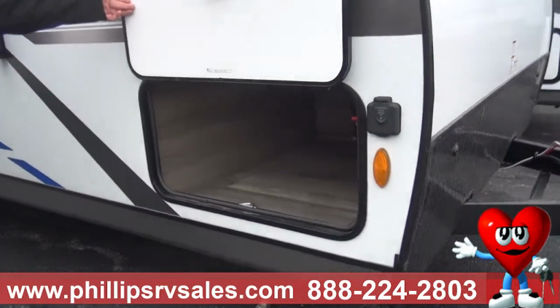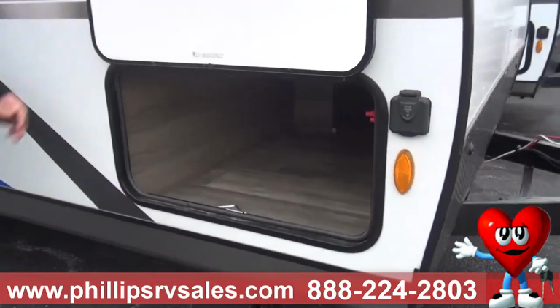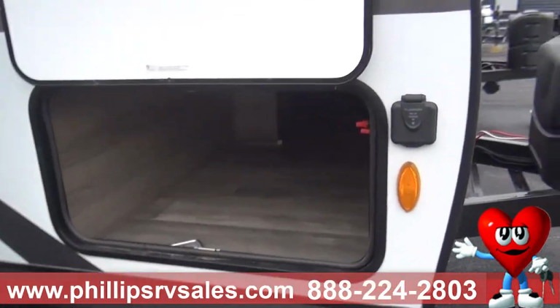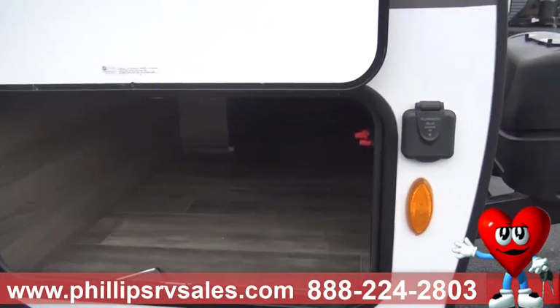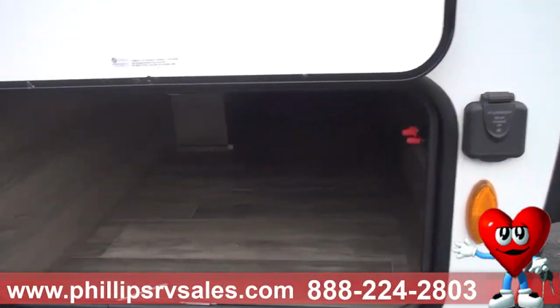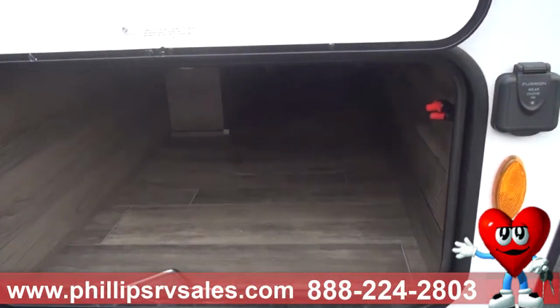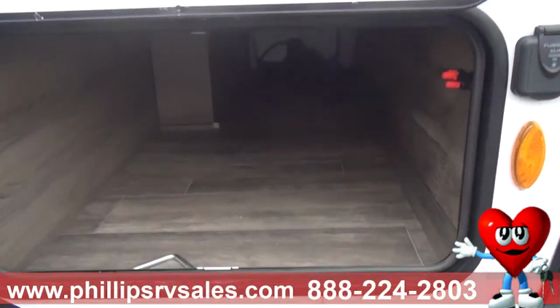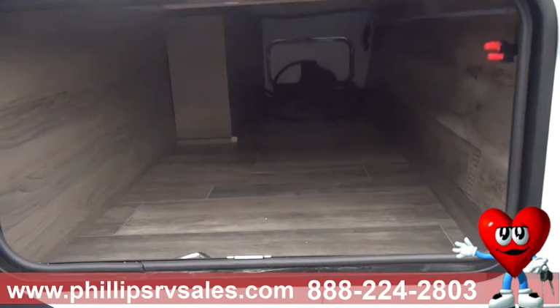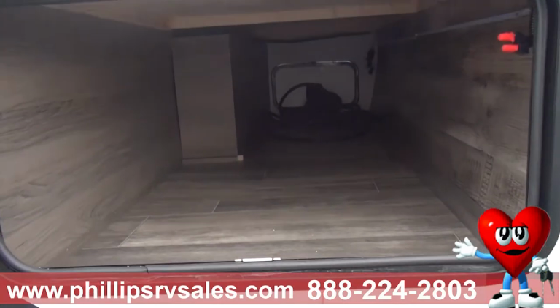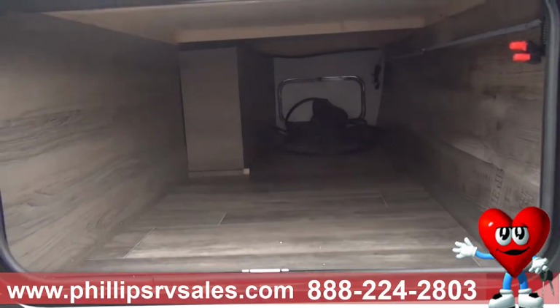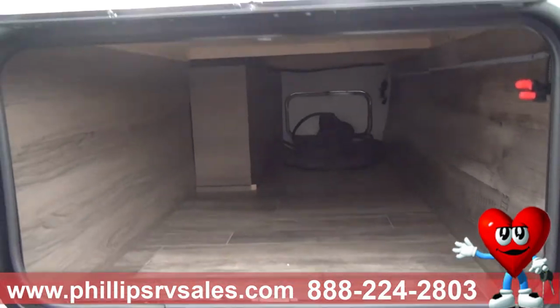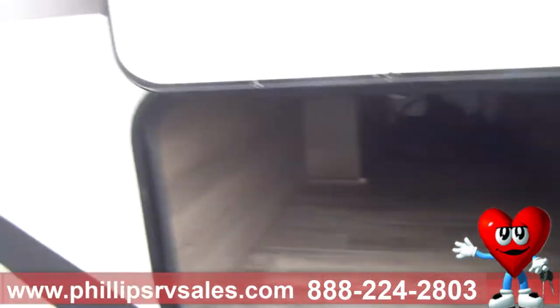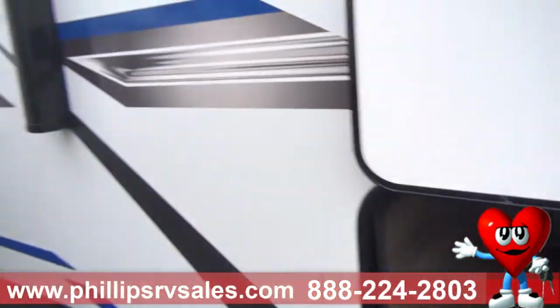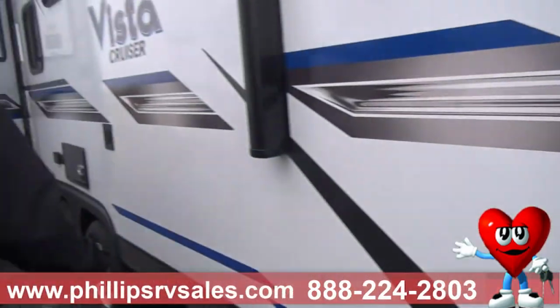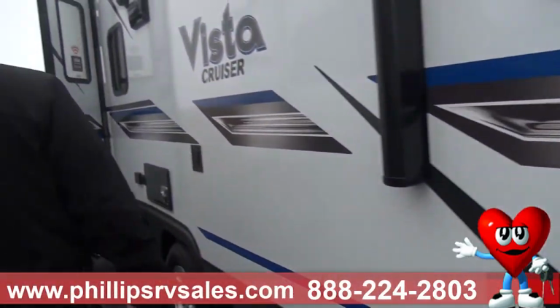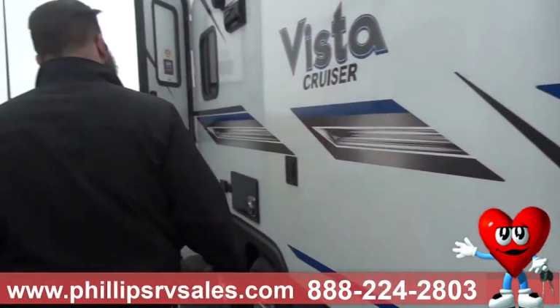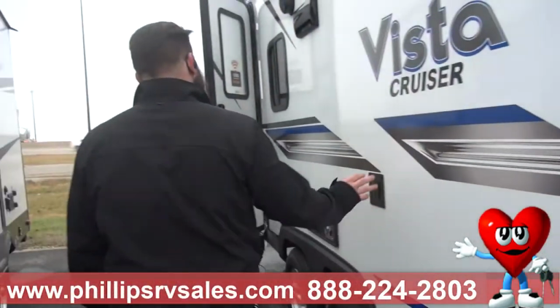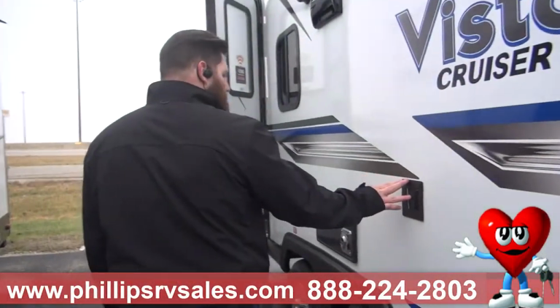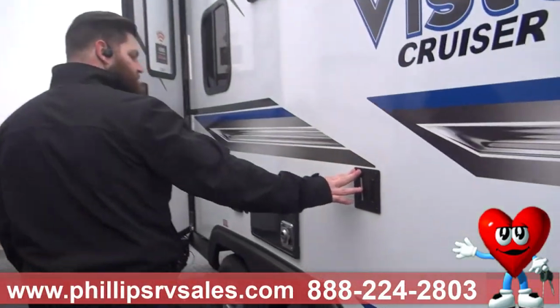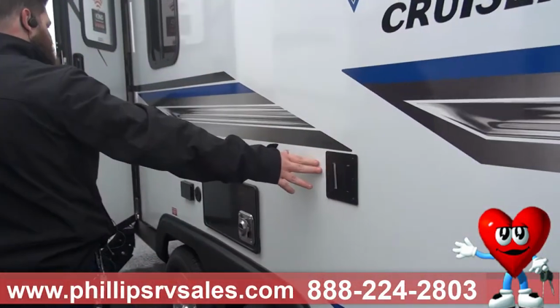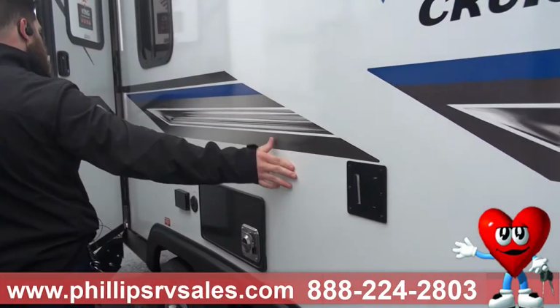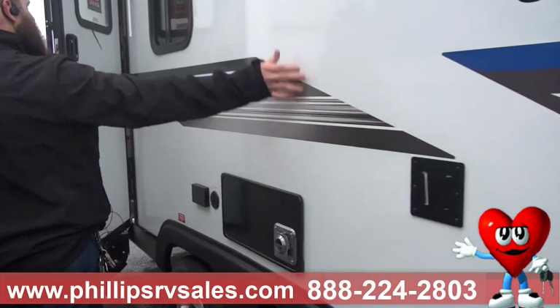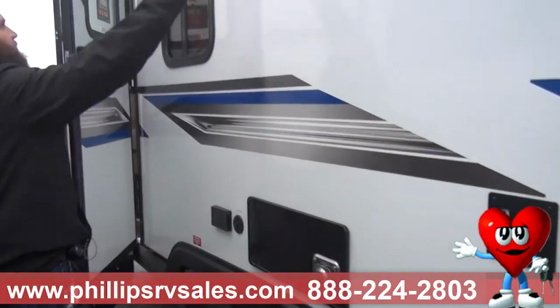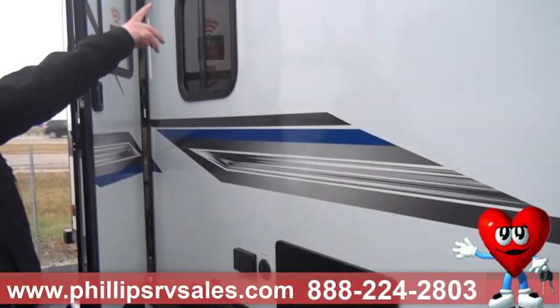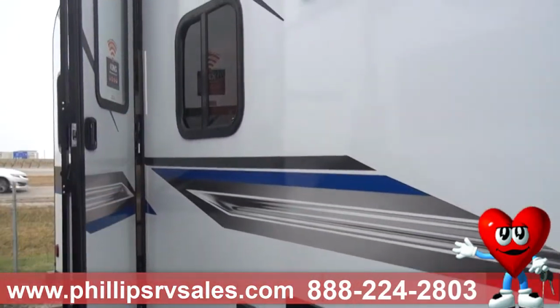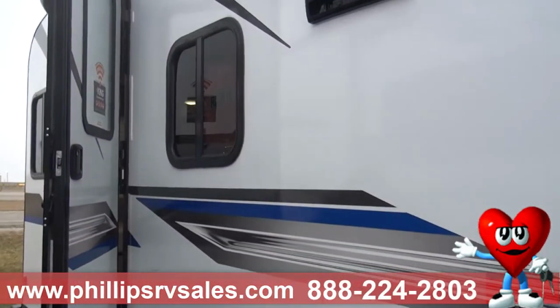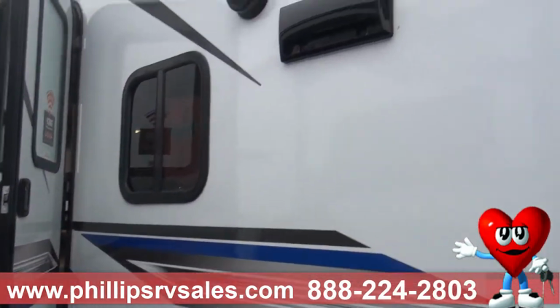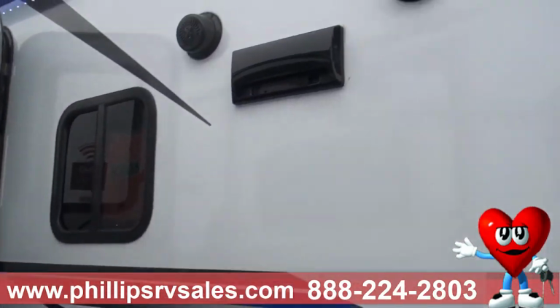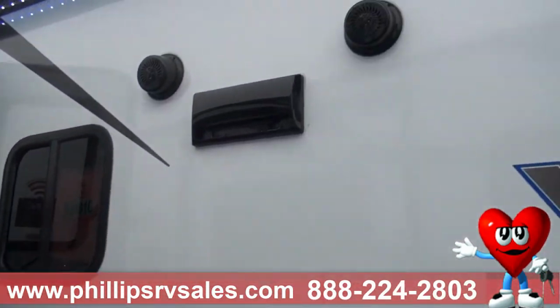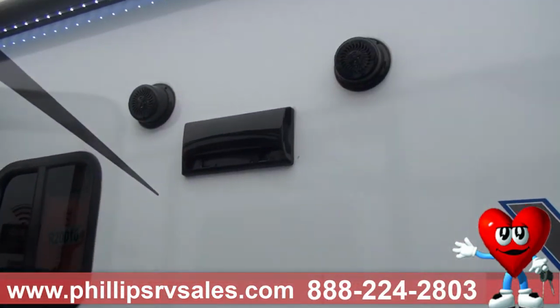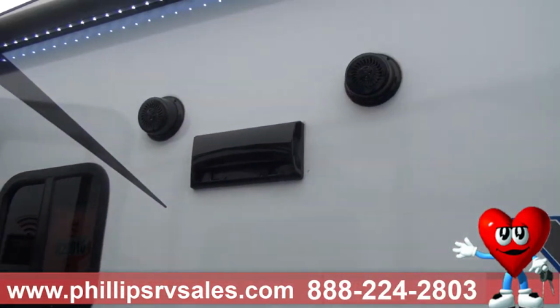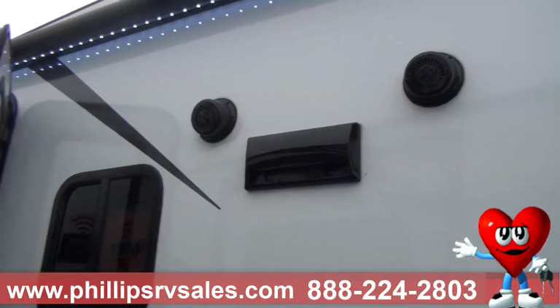Outside here you have a pass-through storage. You have a mount for your TV. You also have some outdoor speakers when you roll out your awning, so you can hang out outside.